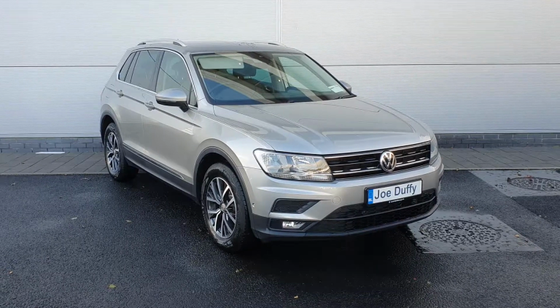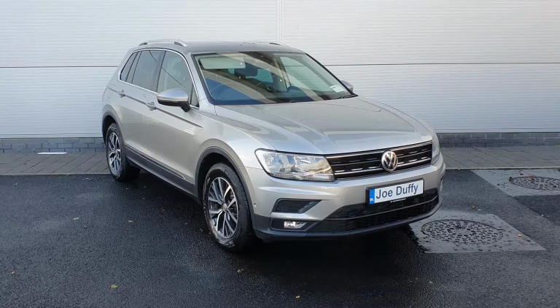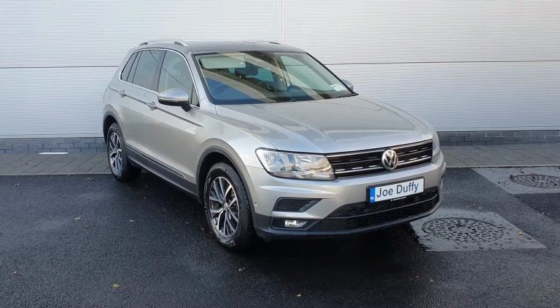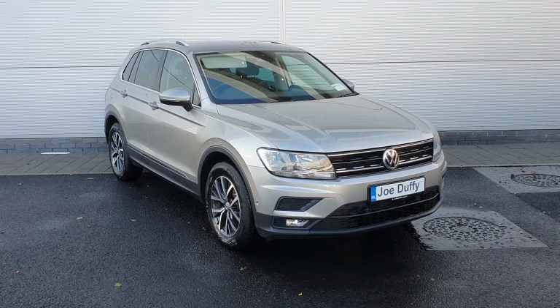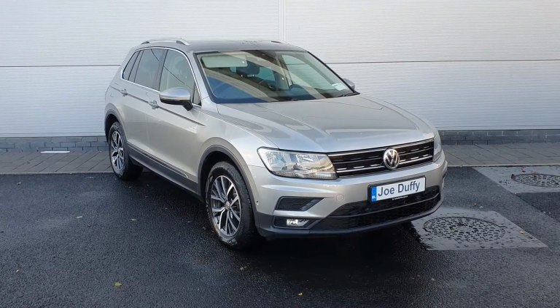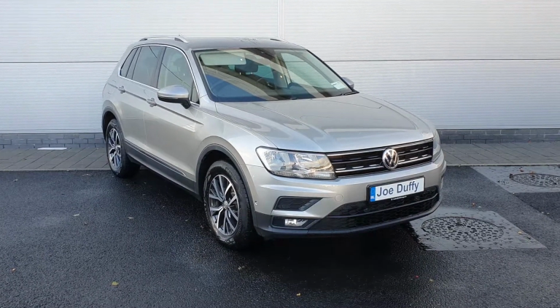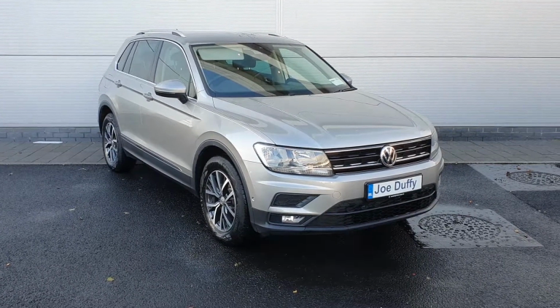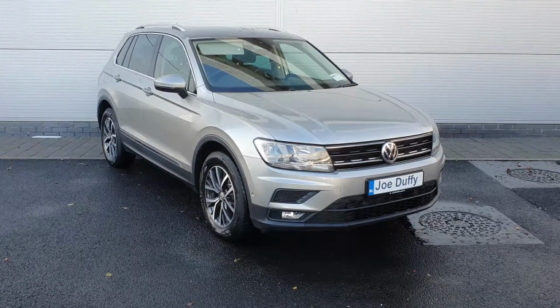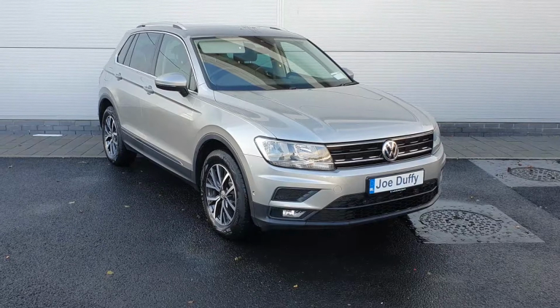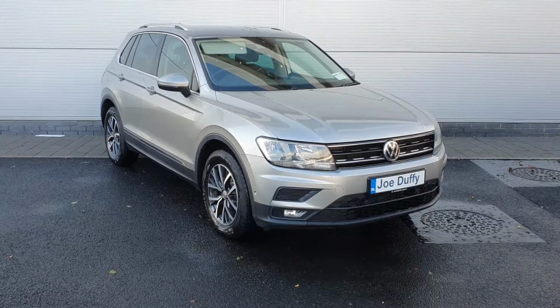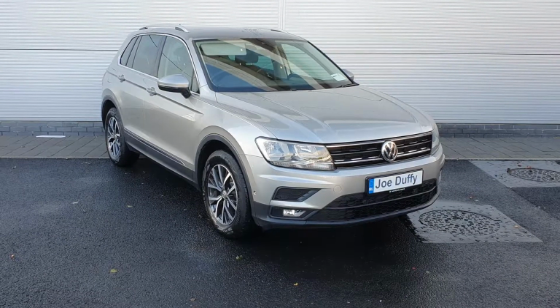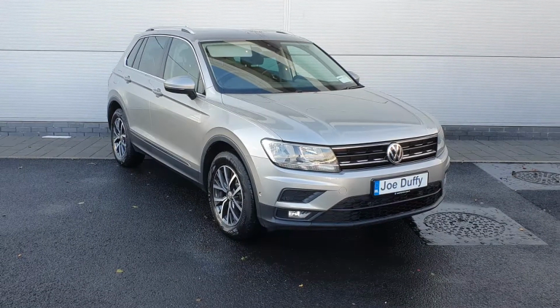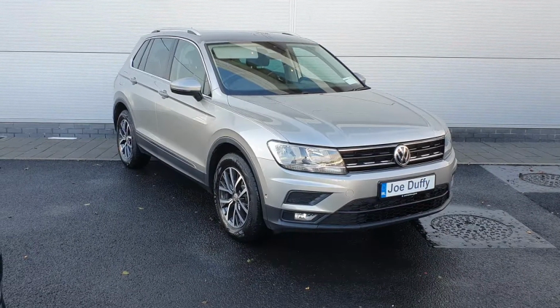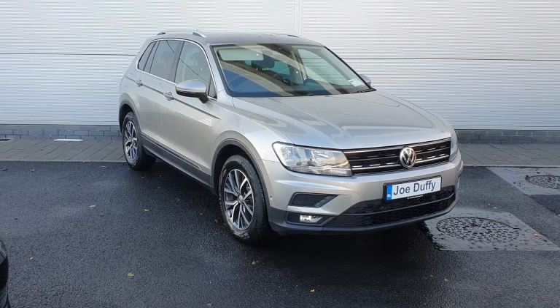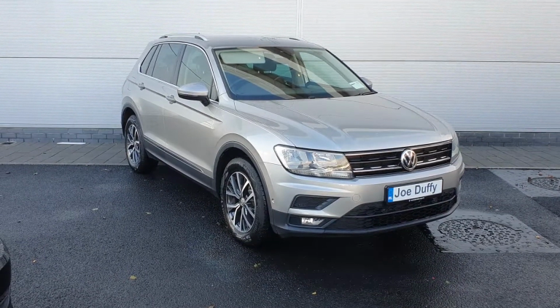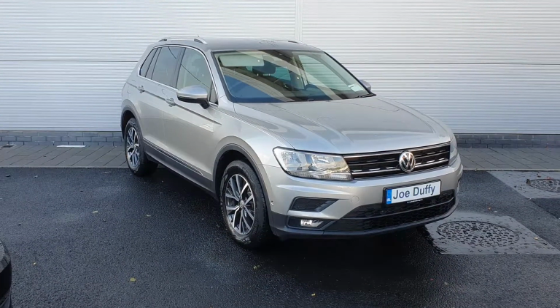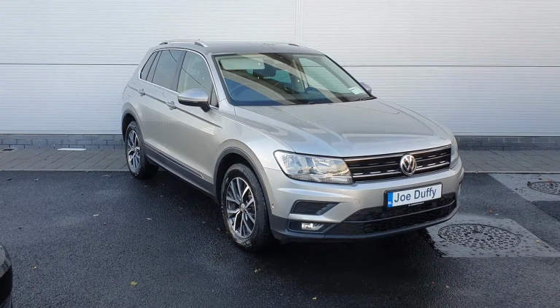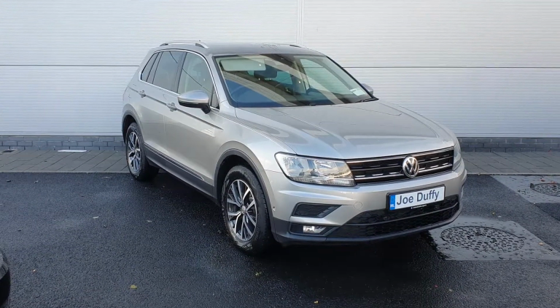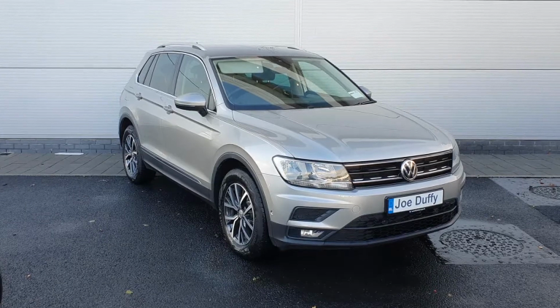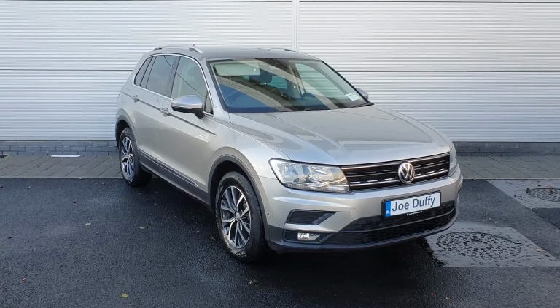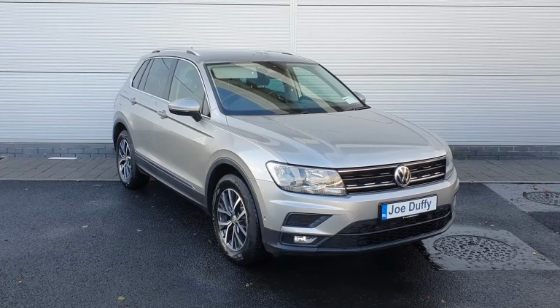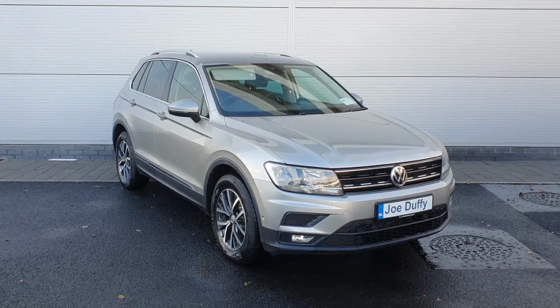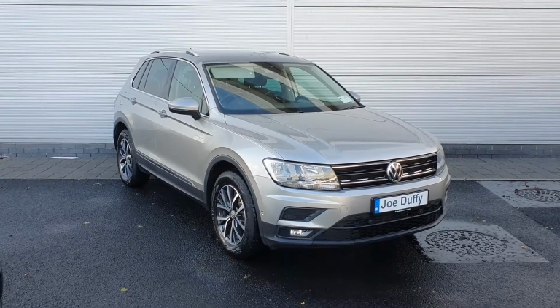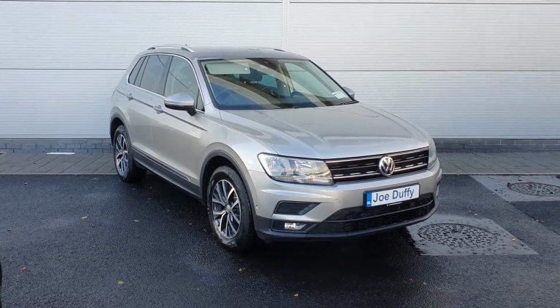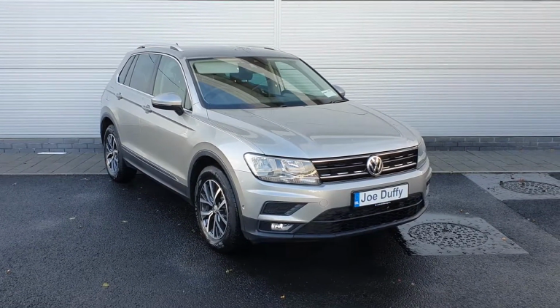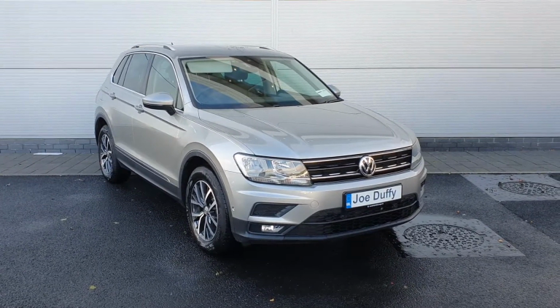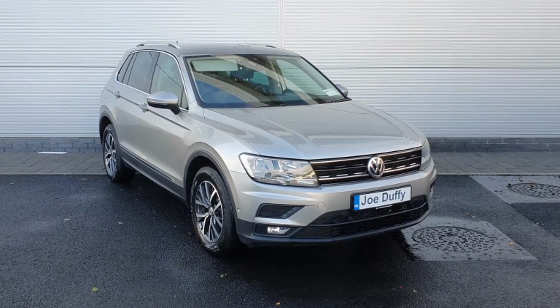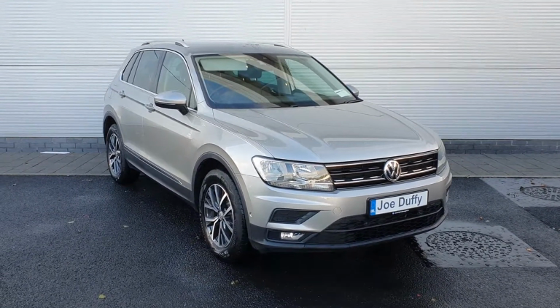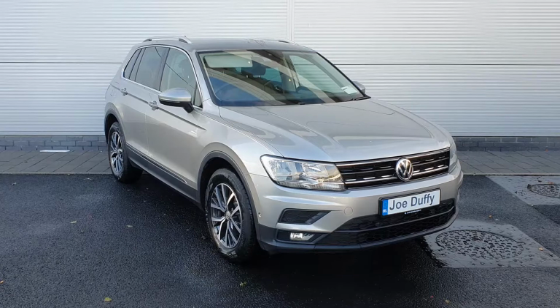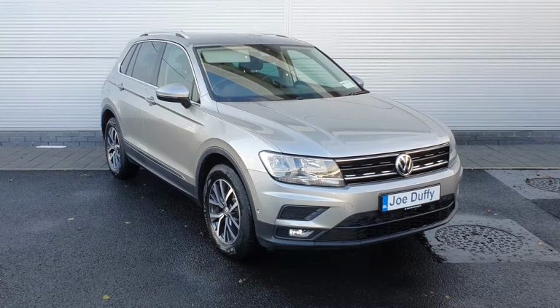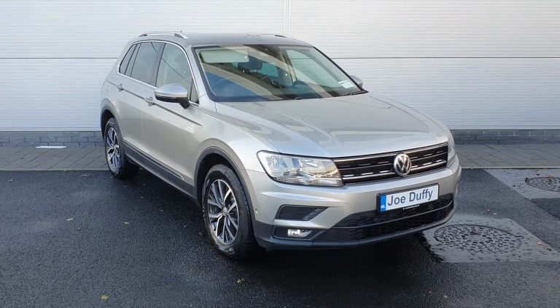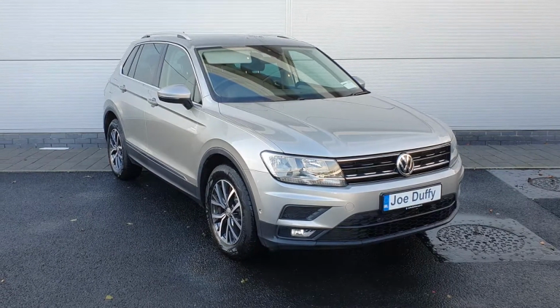You've got your front and rear parking sensors, rear parking camera, your 17 inch Tulsa alloy wheels, privacy glass in the rear windows, two roof rails, automatic headlights, and automatic wipers.